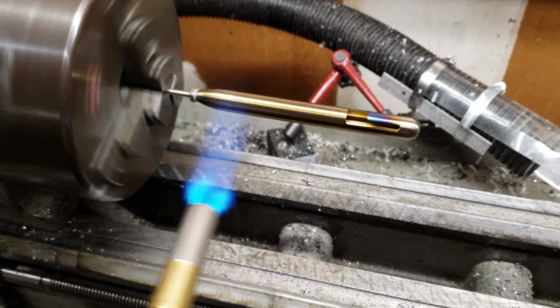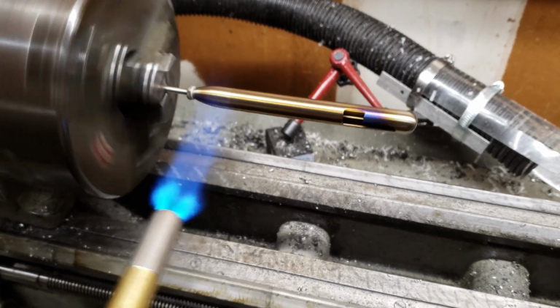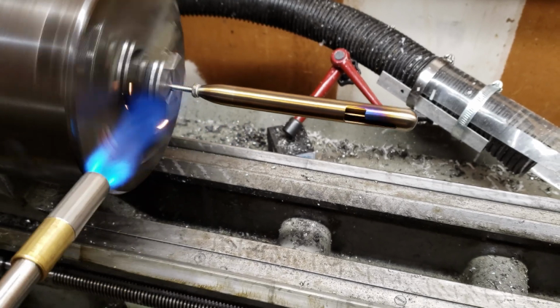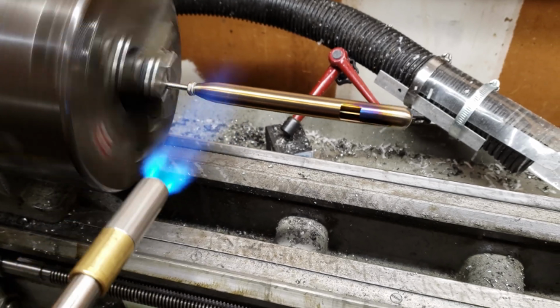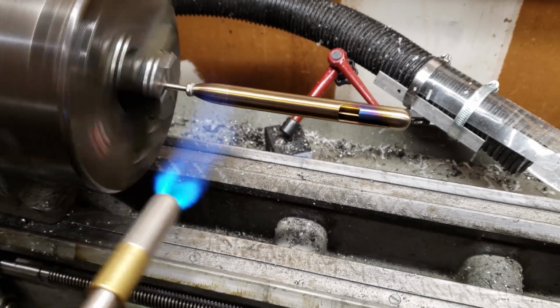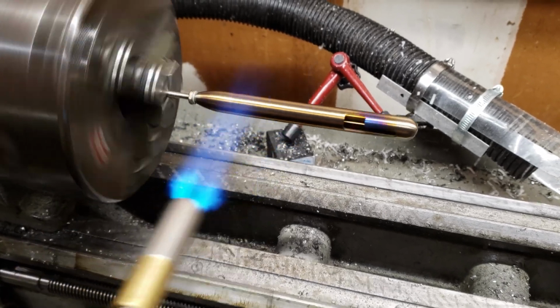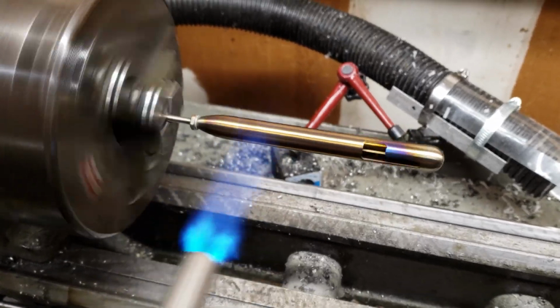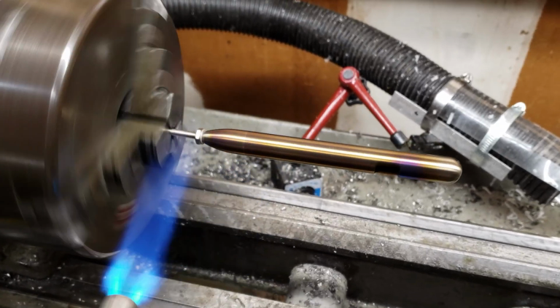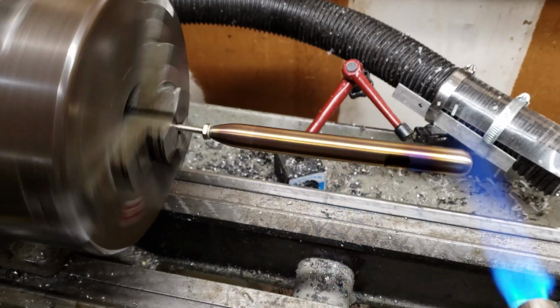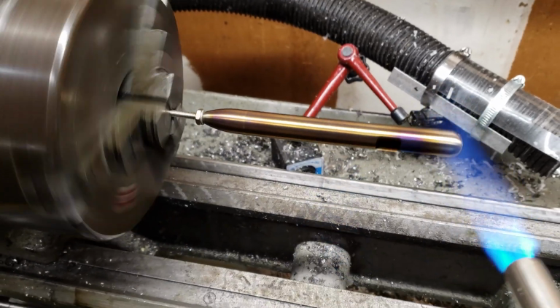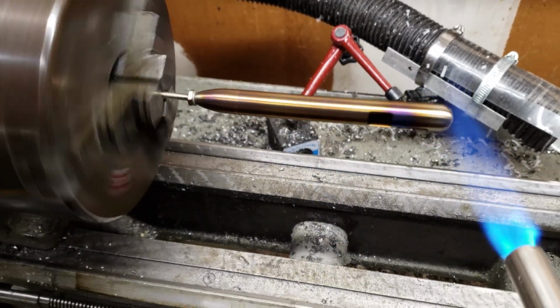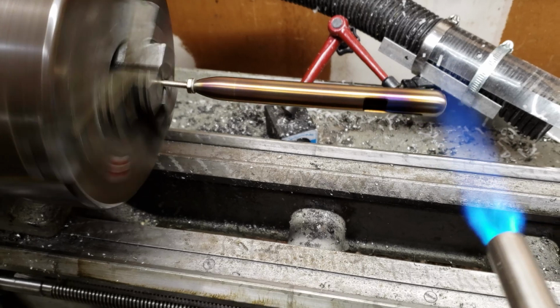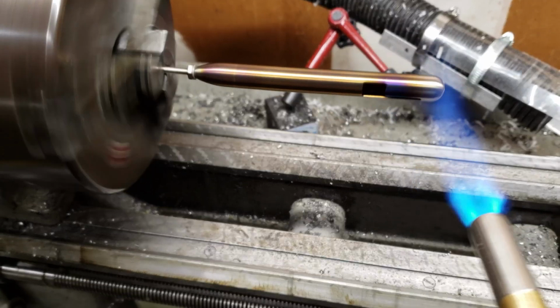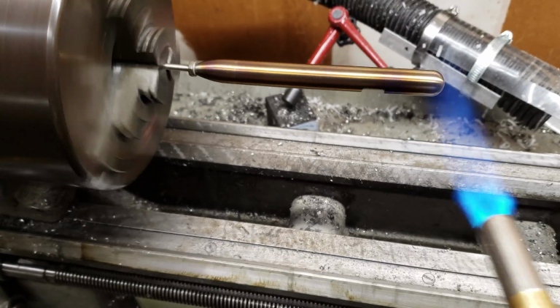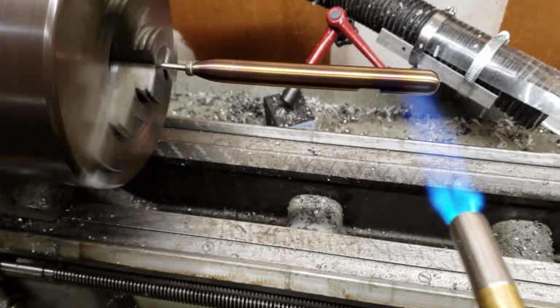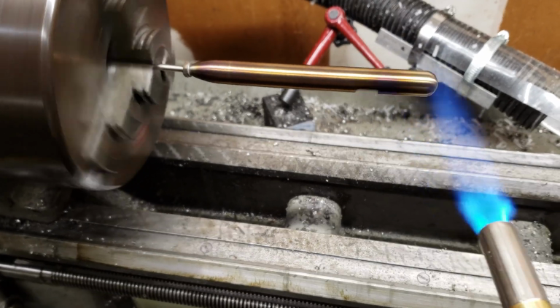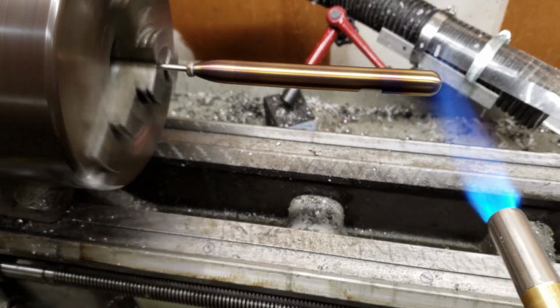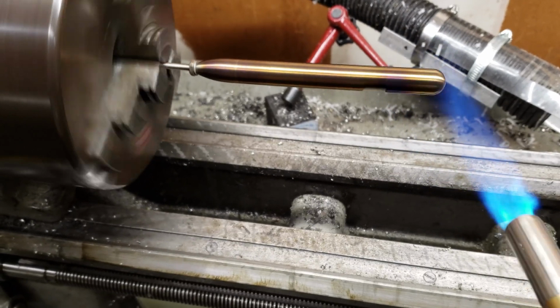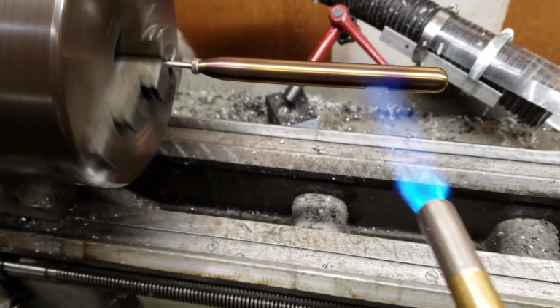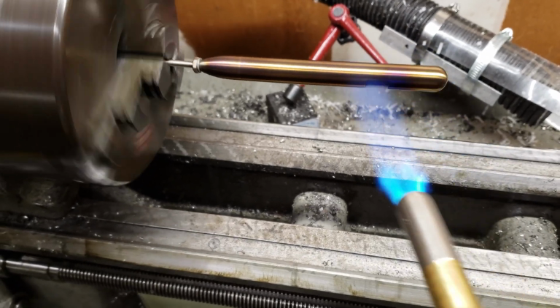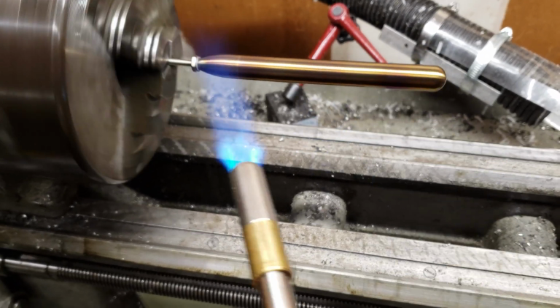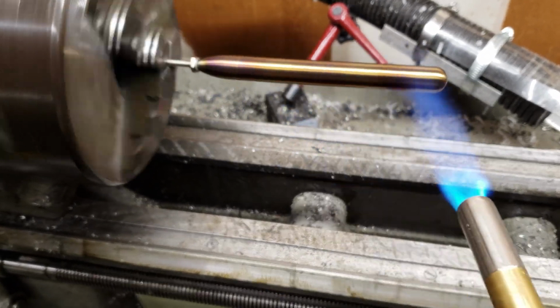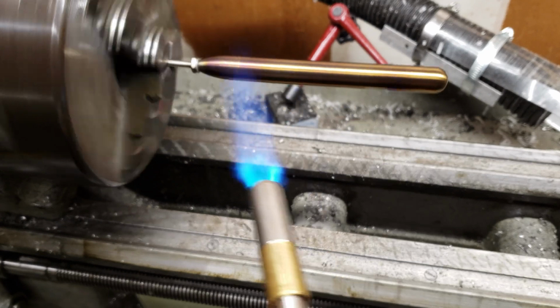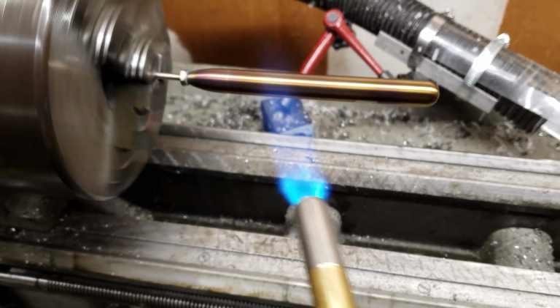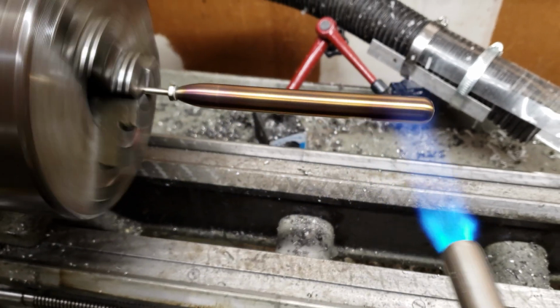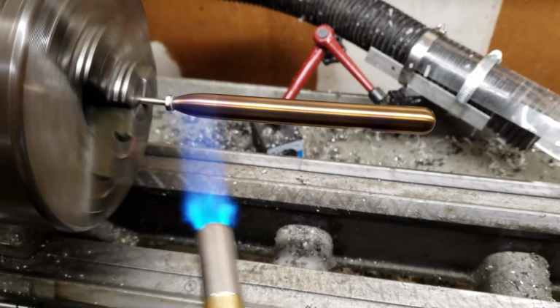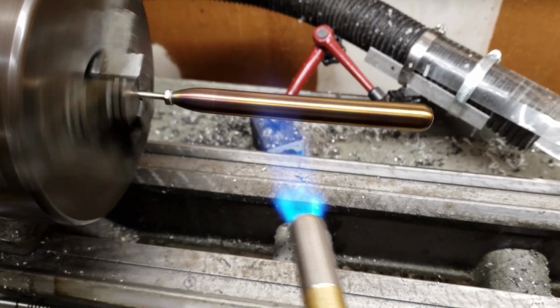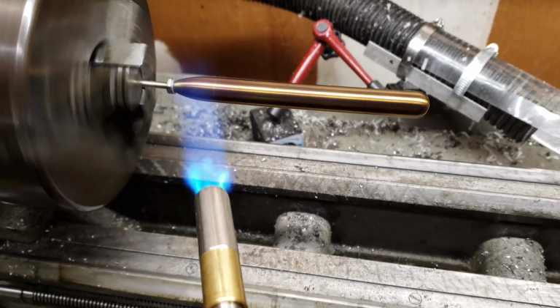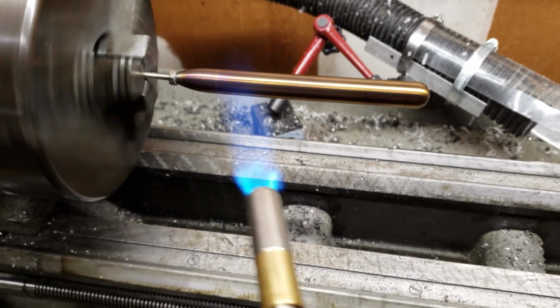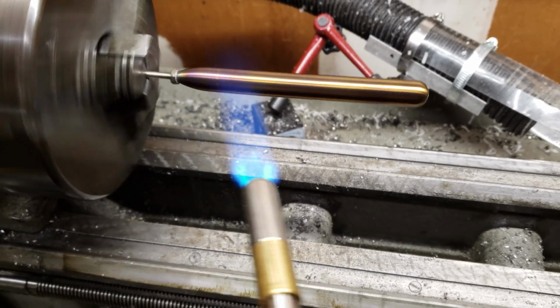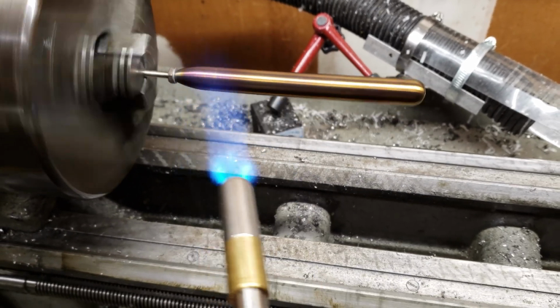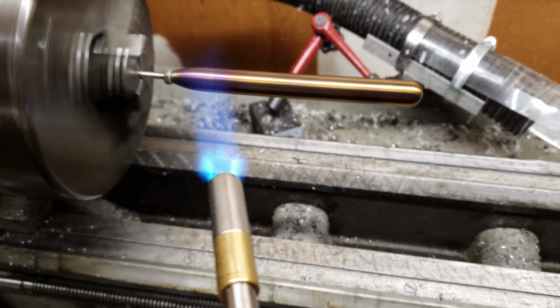Once it all mostly matches, move to the back where it hasn't changed yet. Now the hull body is mostly matched in color and fairly uniformly heated, so we can start moving along the hull length and observing the colors changing.